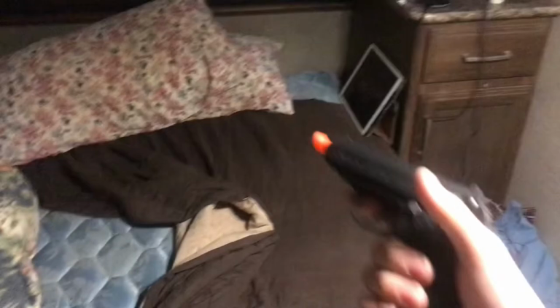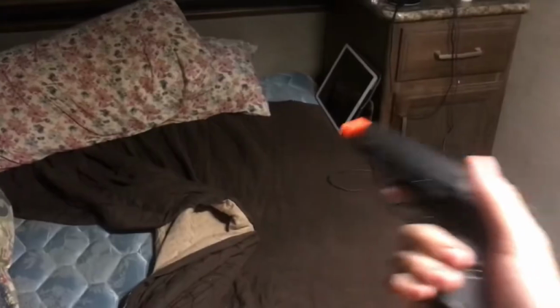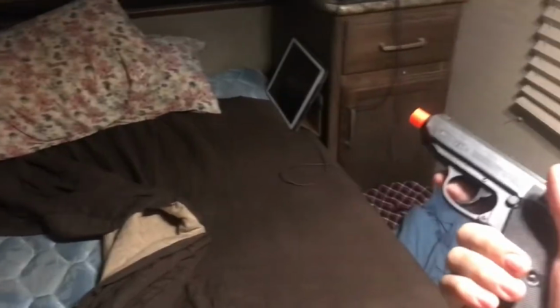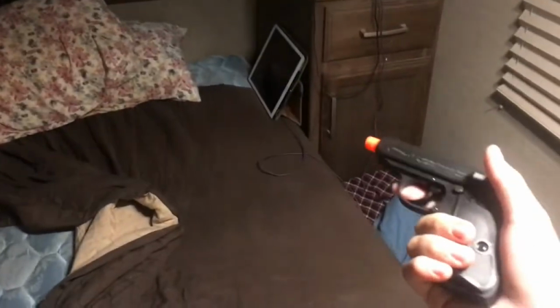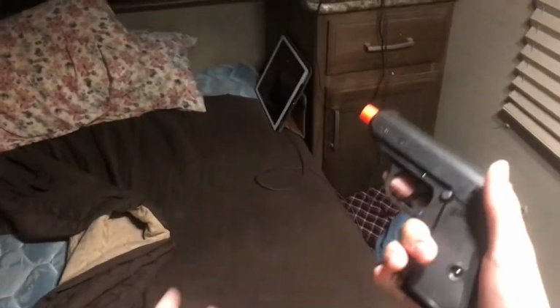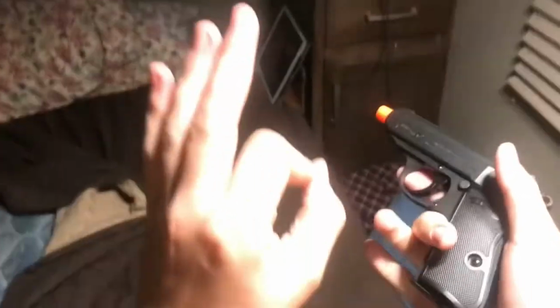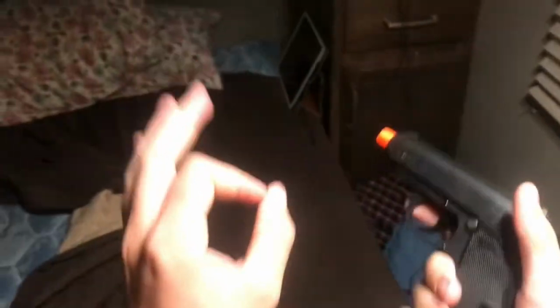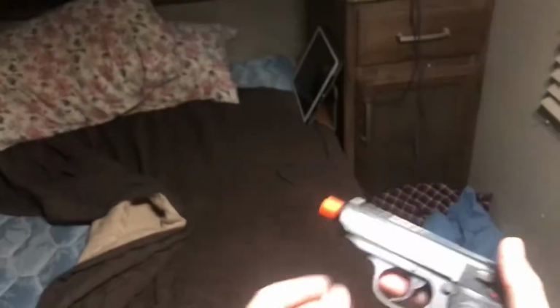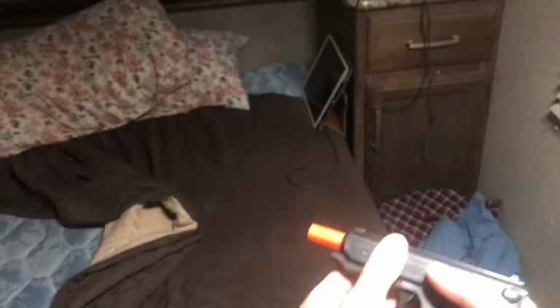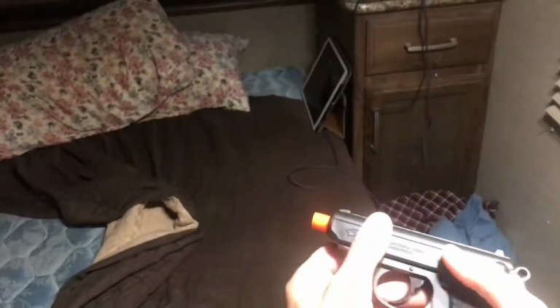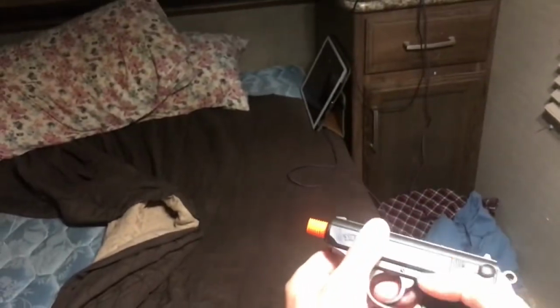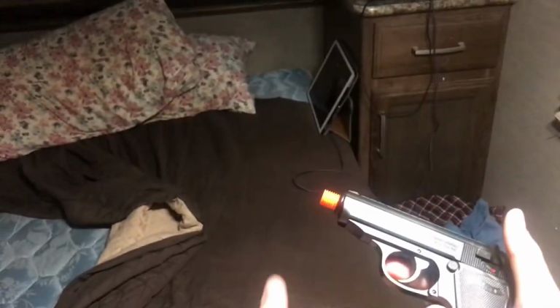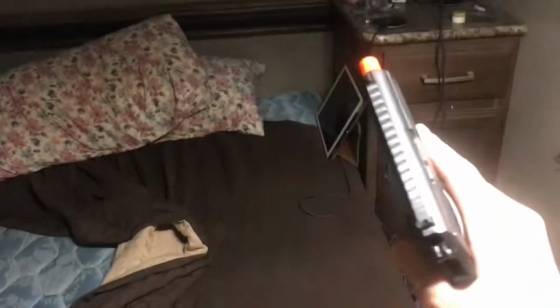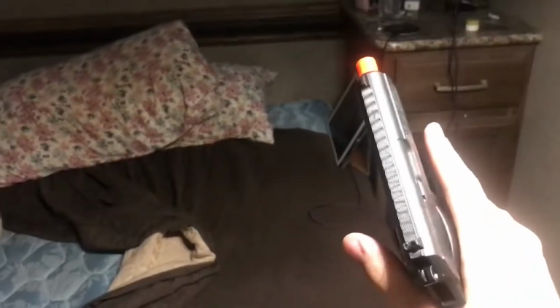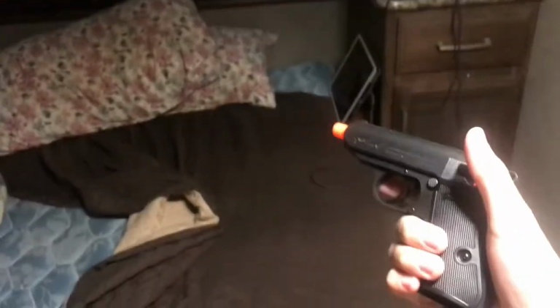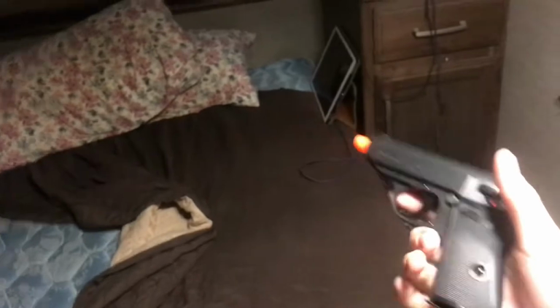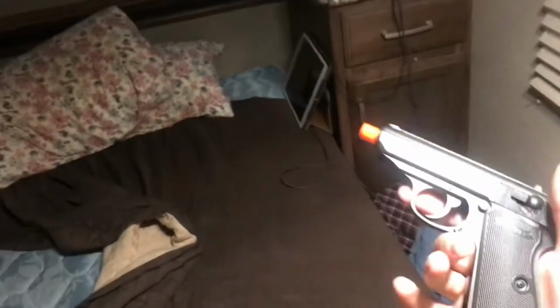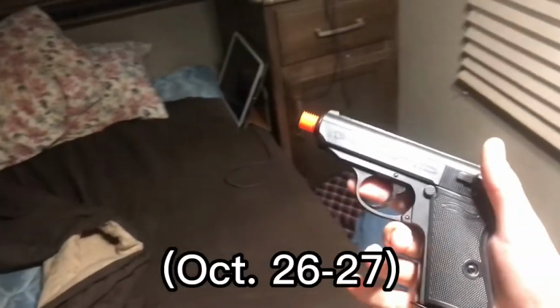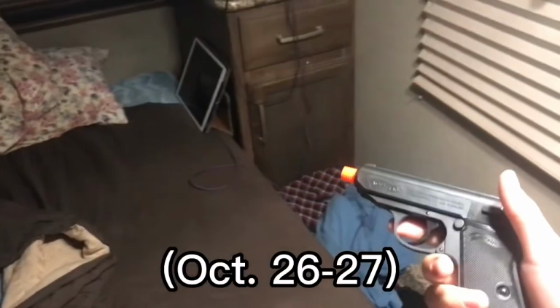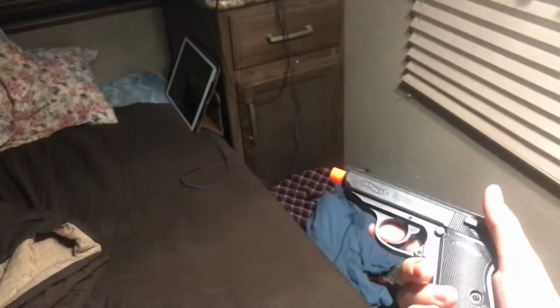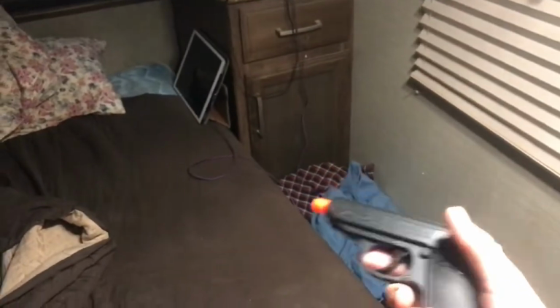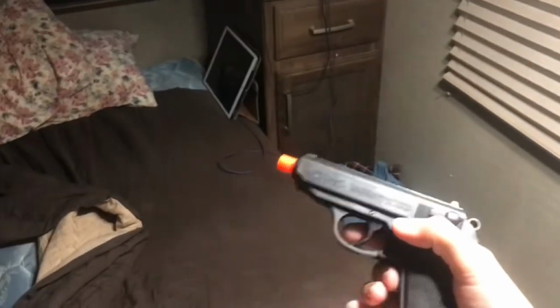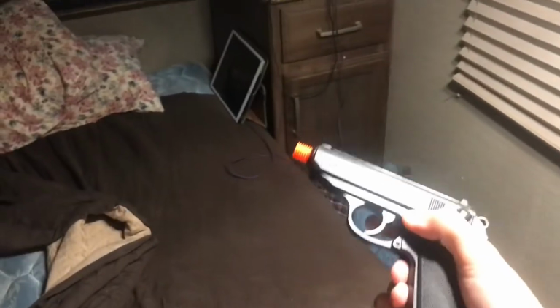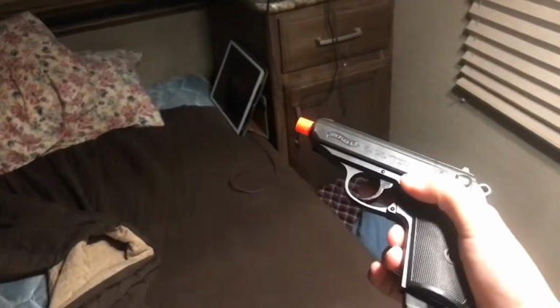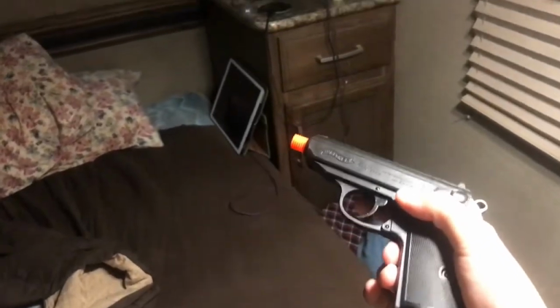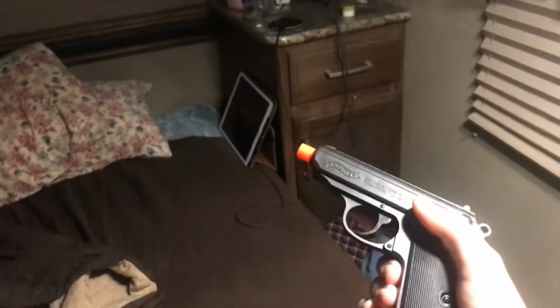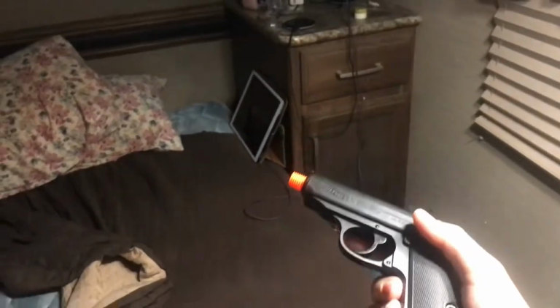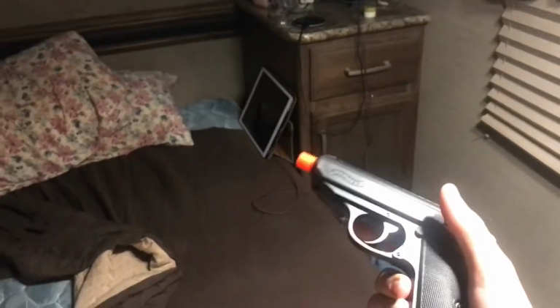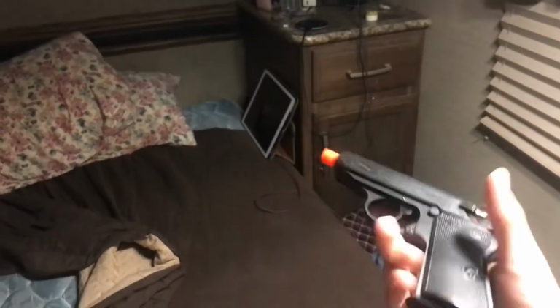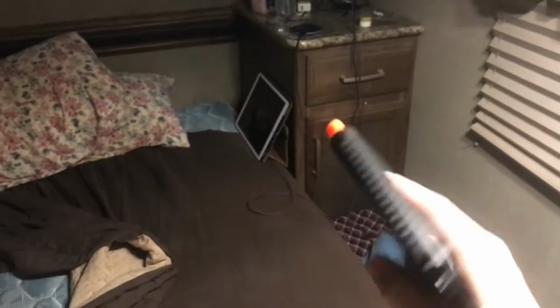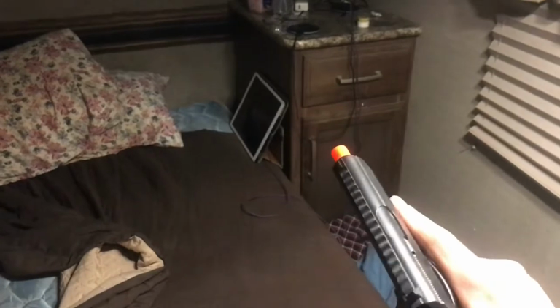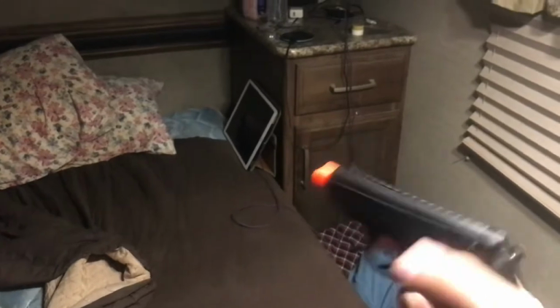The one I actually wanted — the high-dollar one with a slide release — is in the mail and due to ship in about a week. I bought this one in the meantime.